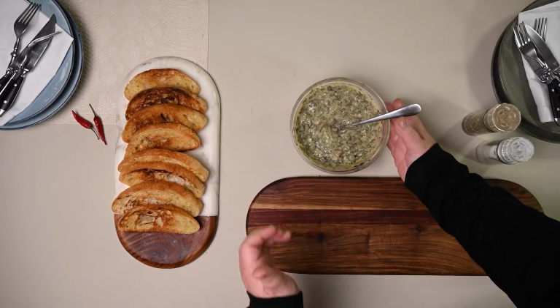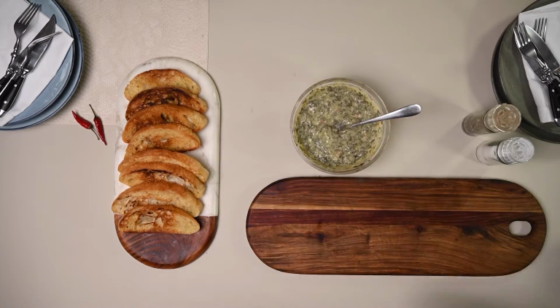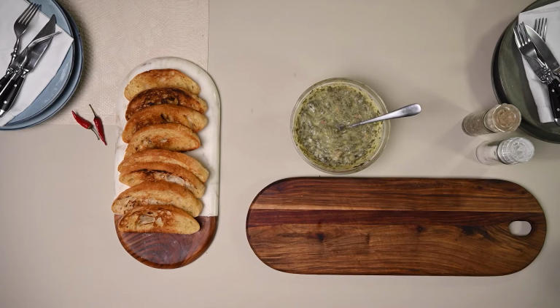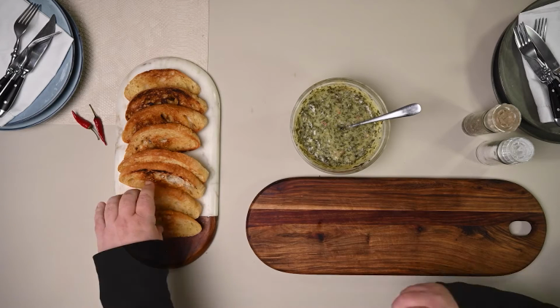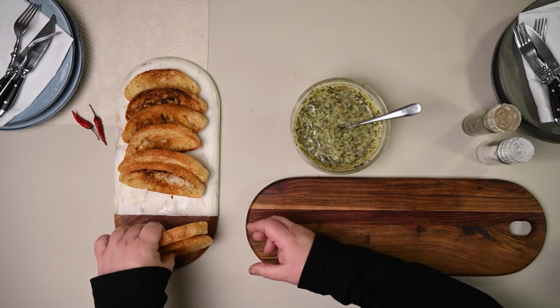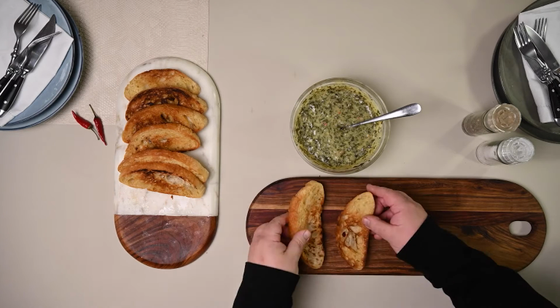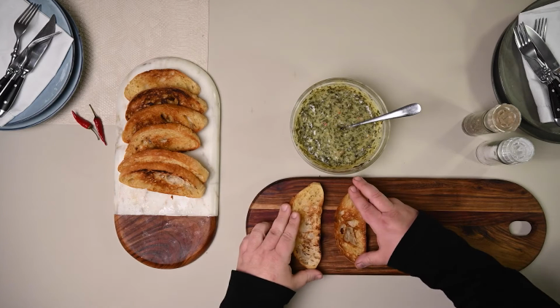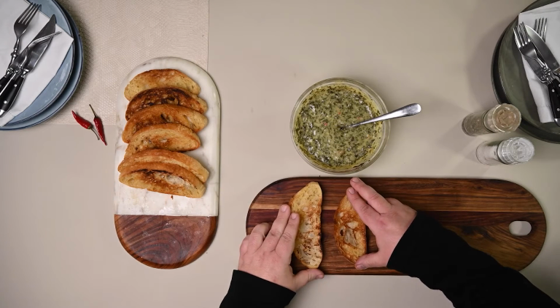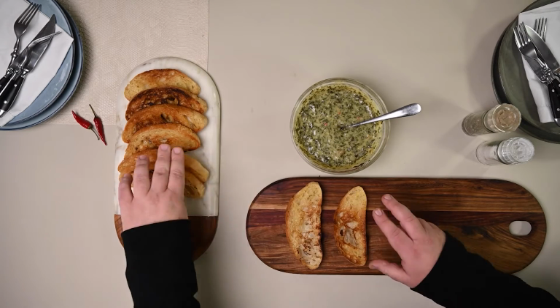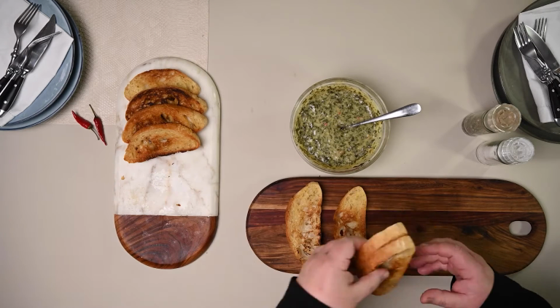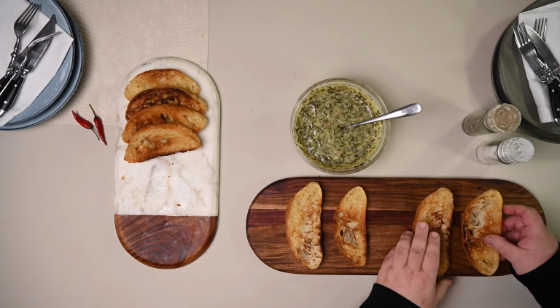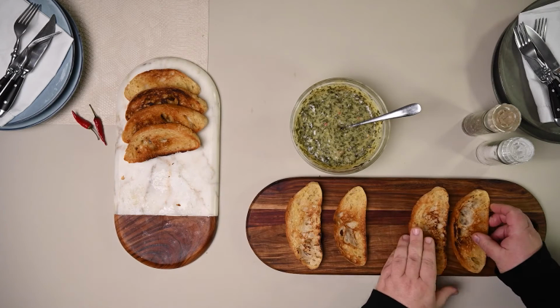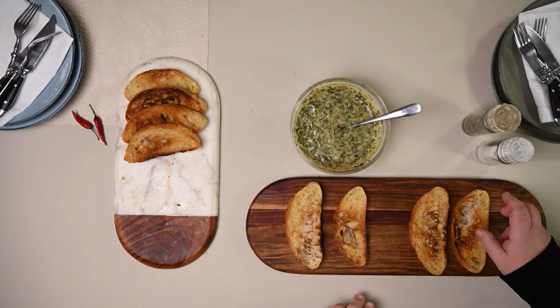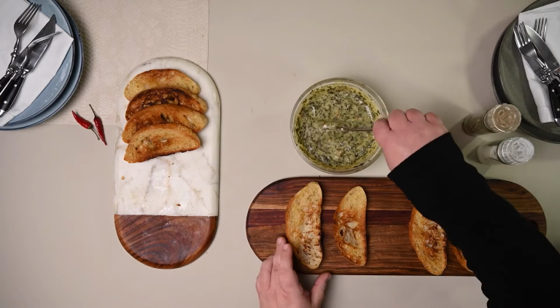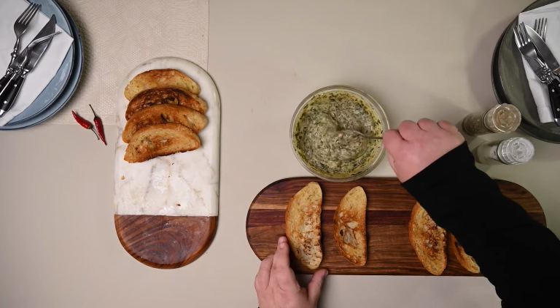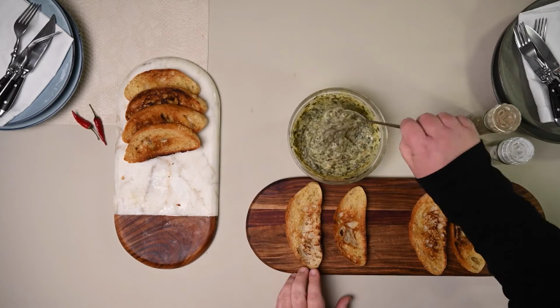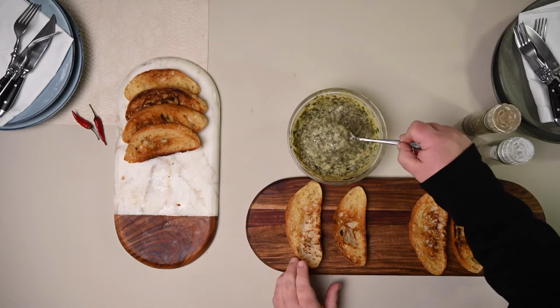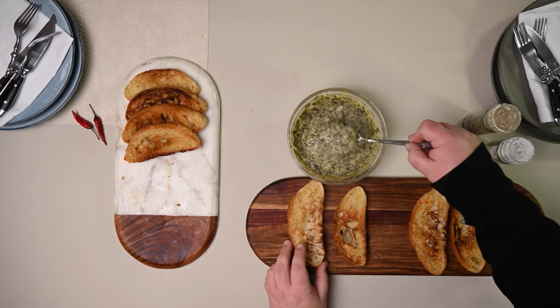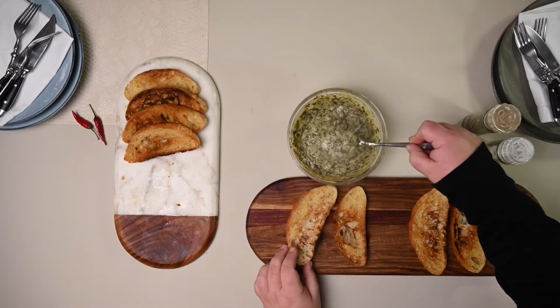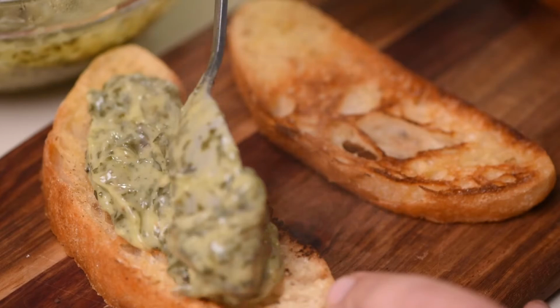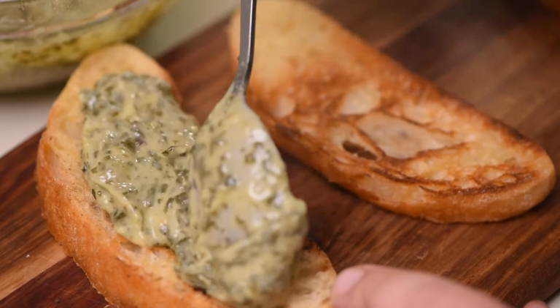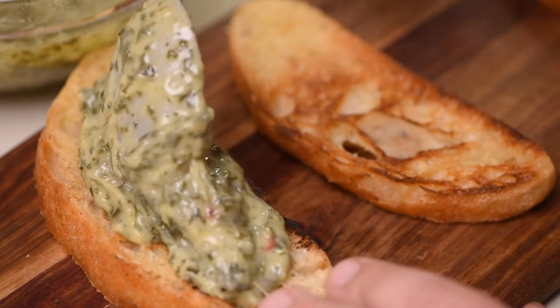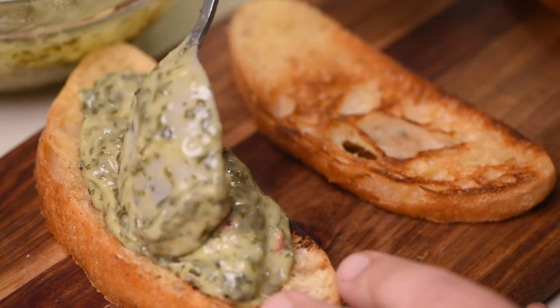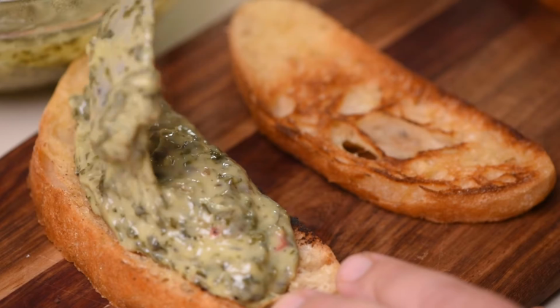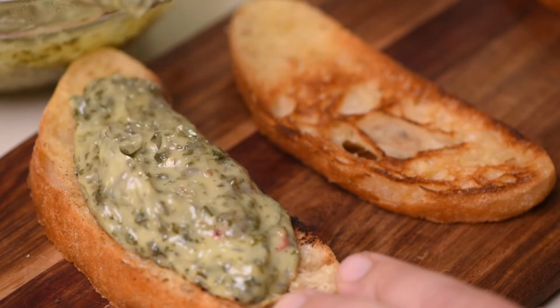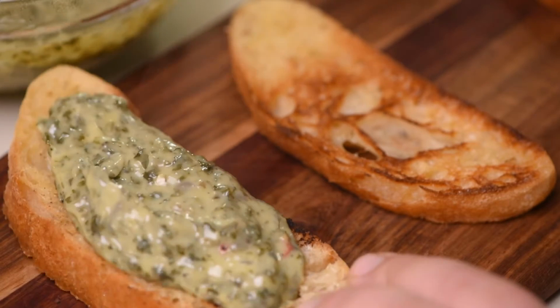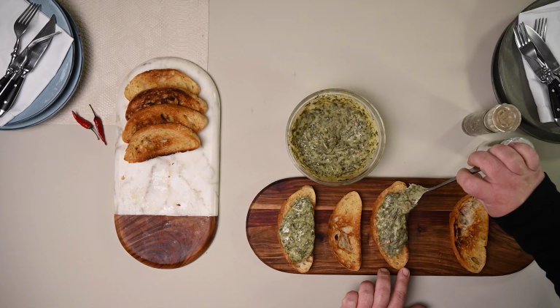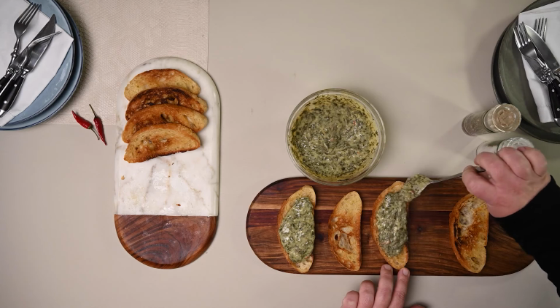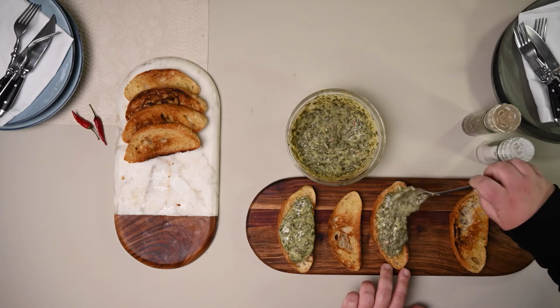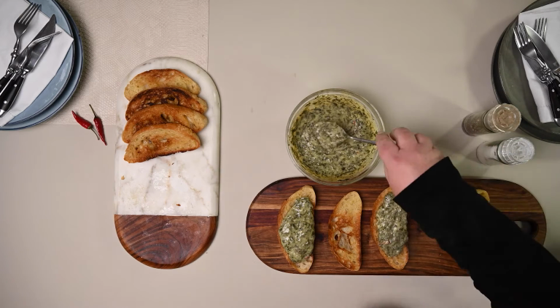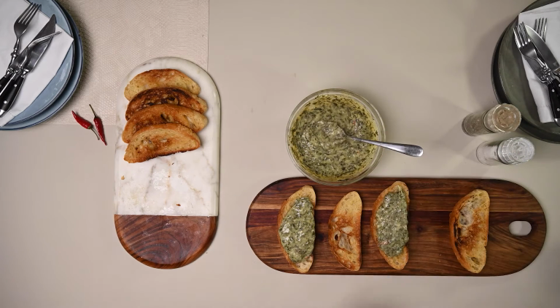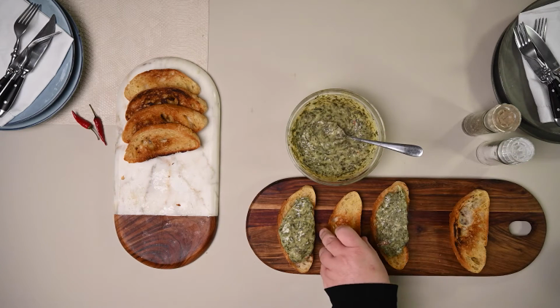And you're done. That's it. Now let's assemble your melt. Lay the ciabatta slices onto your board. With a spoon, scoop and spread your creamed spinach mixture onto each of the two ciabatta slices. Oh, look at that. That is so delicioso!